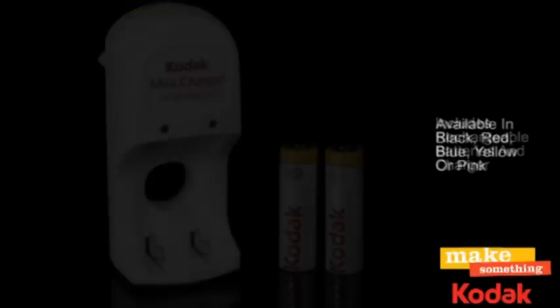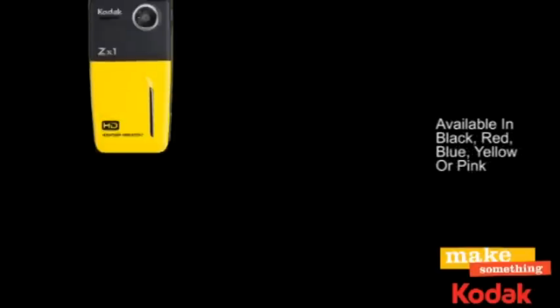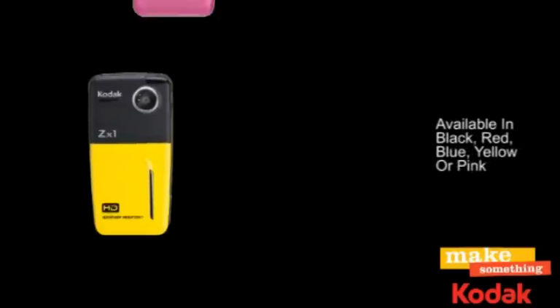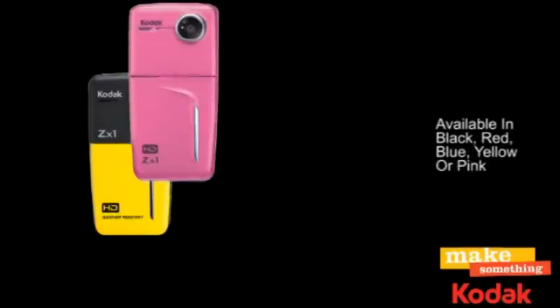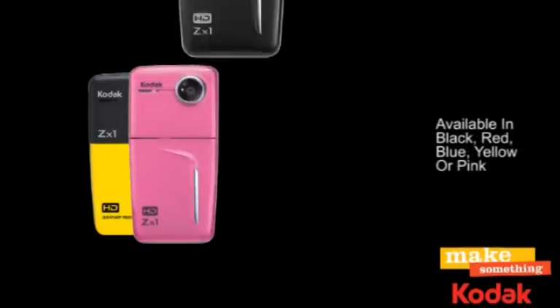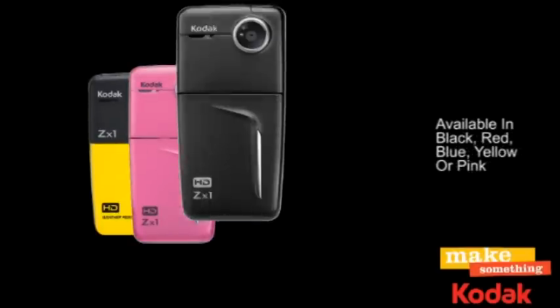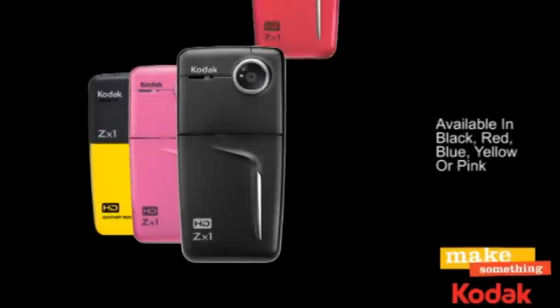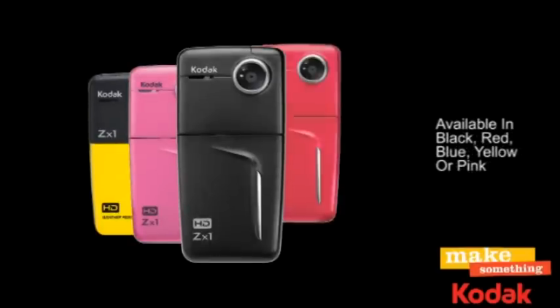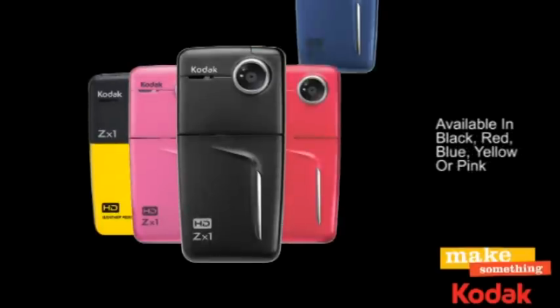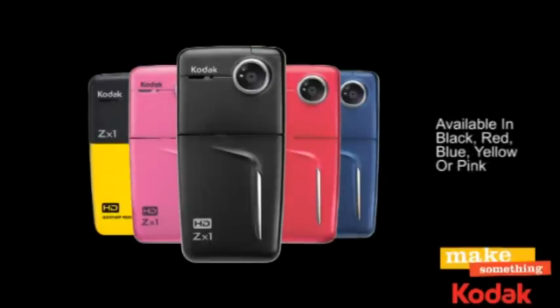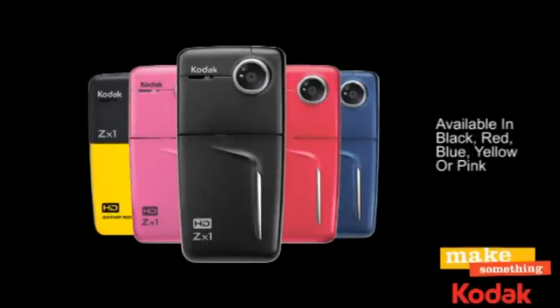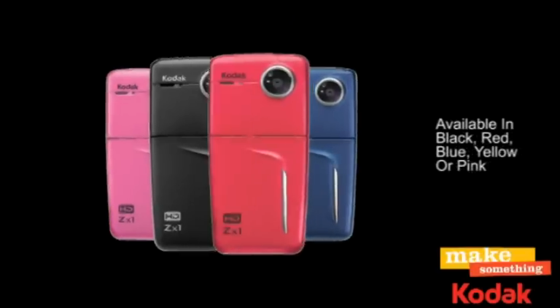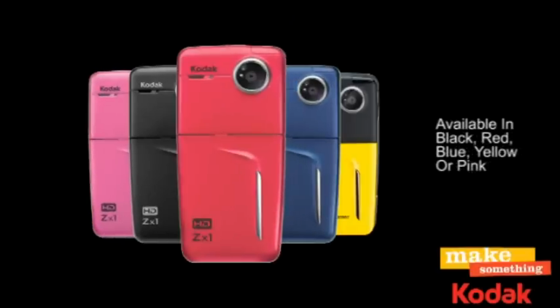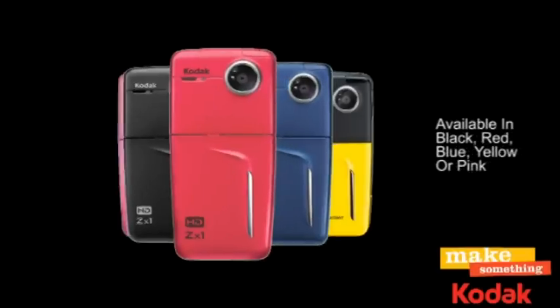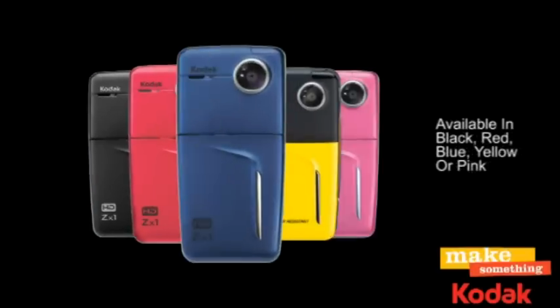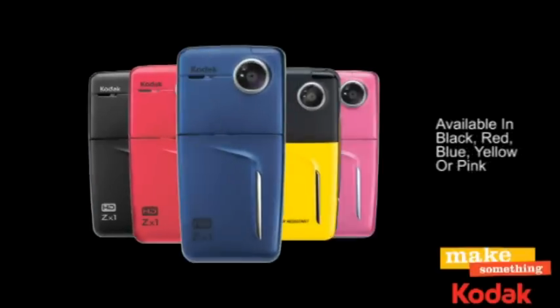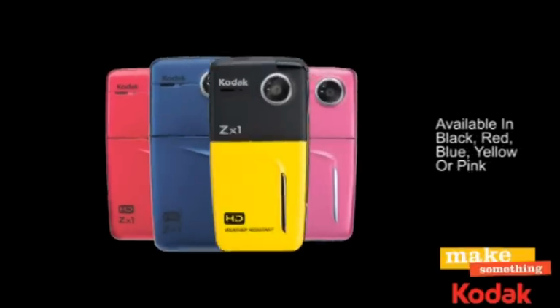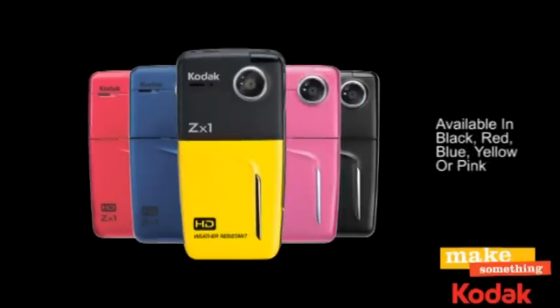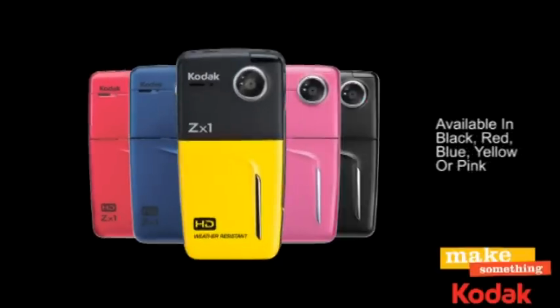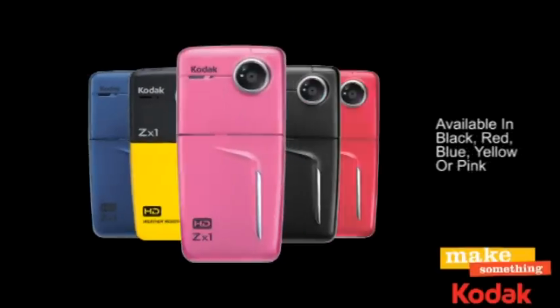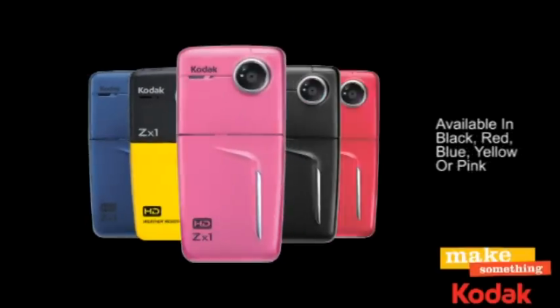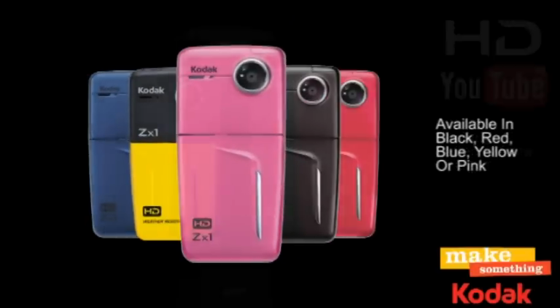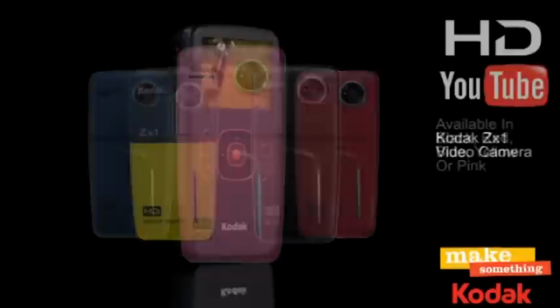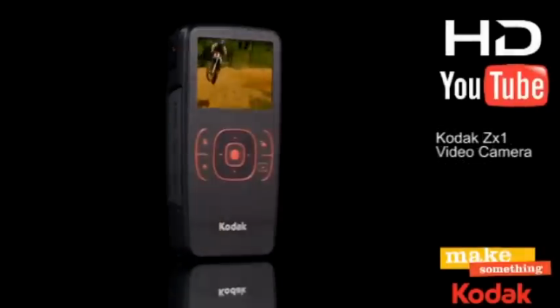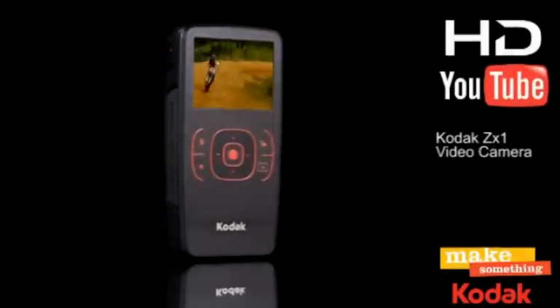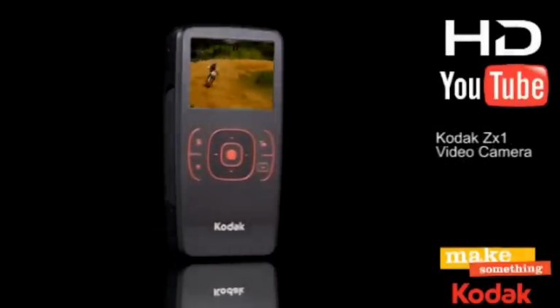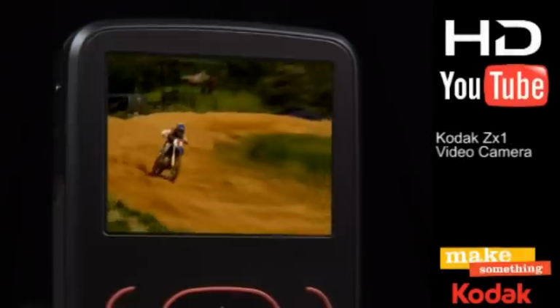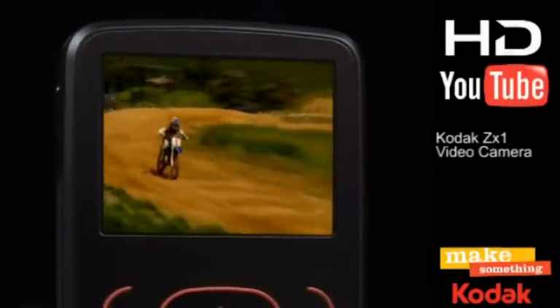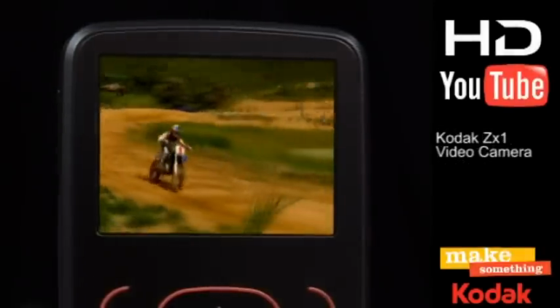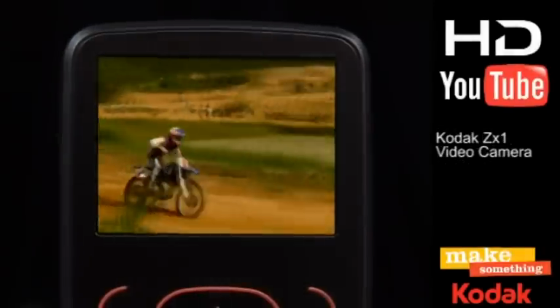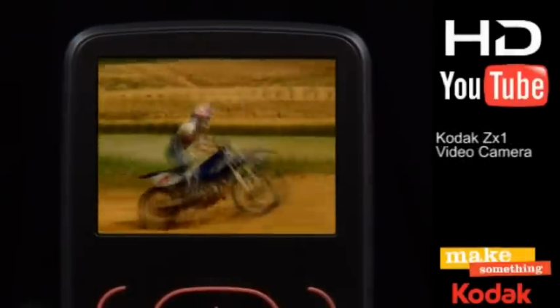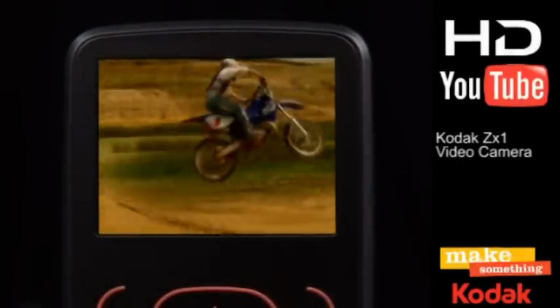You can even pick your camera in the color of your choice: black, red, blue, yellow, or pink. The Kodak ZX-1 — live the adventure. Relive it in HD.